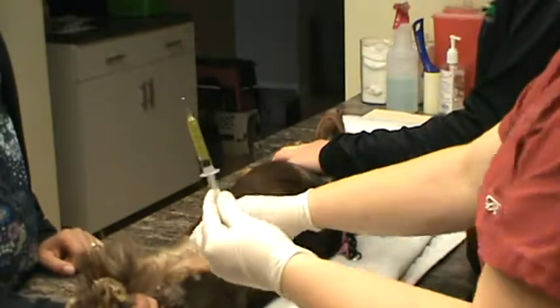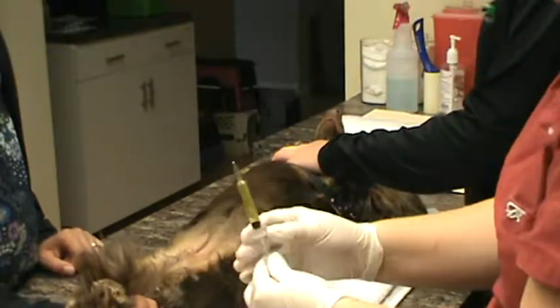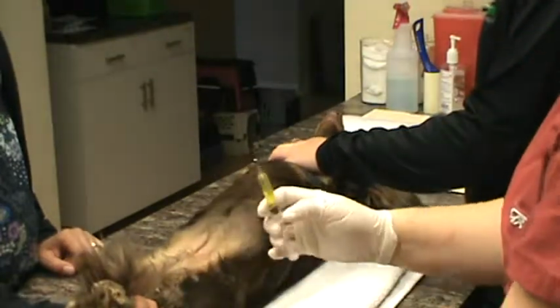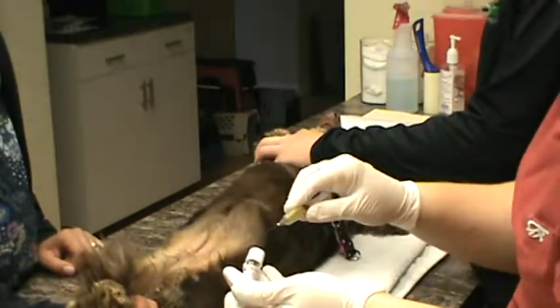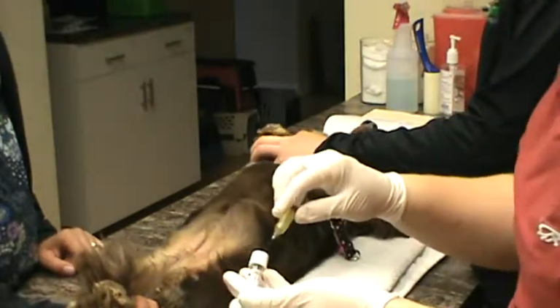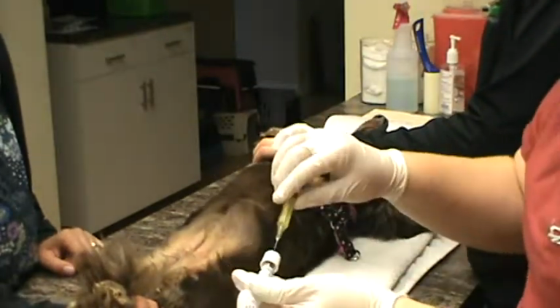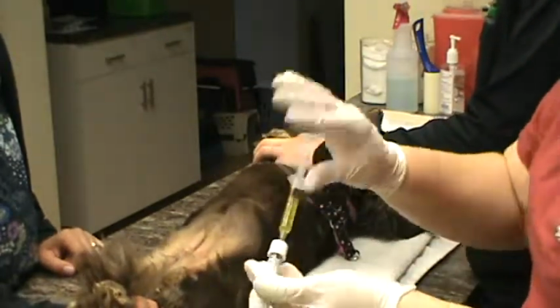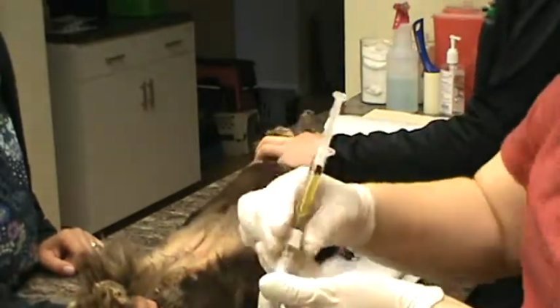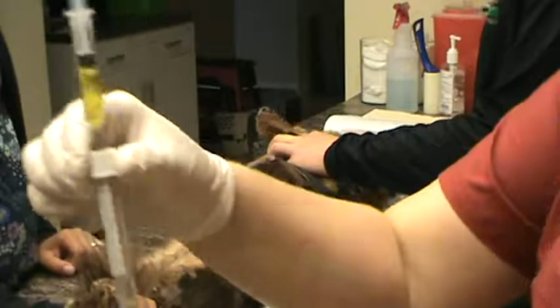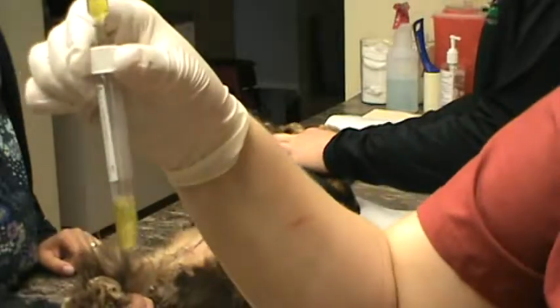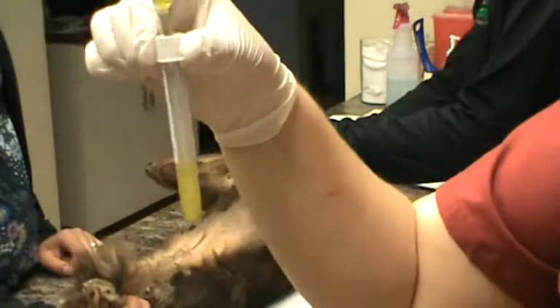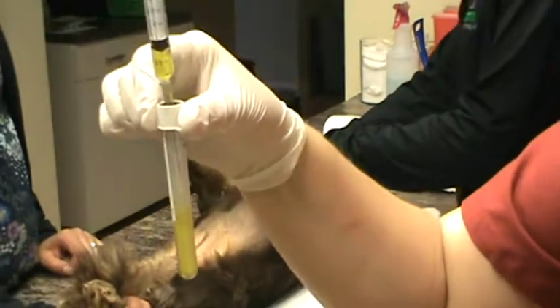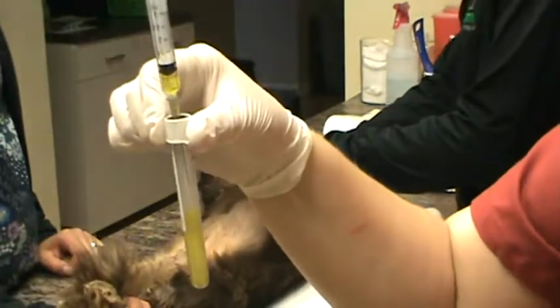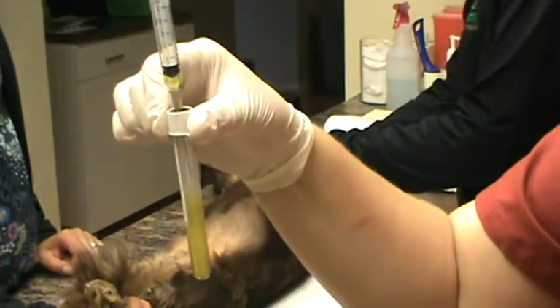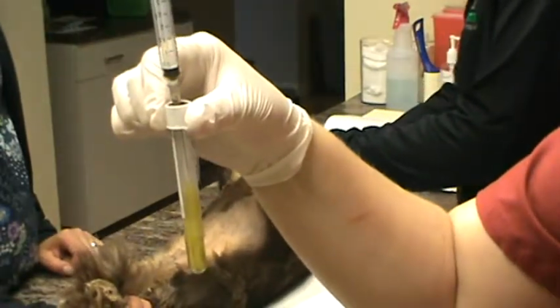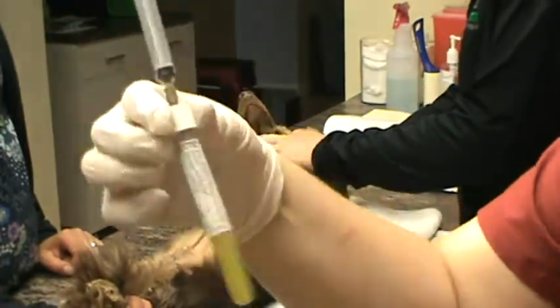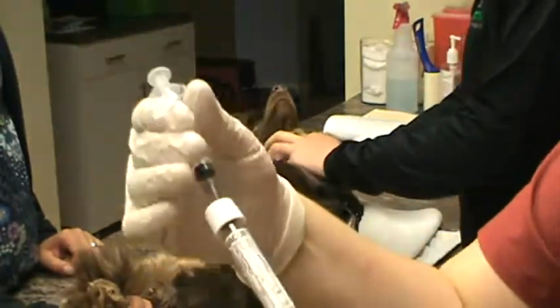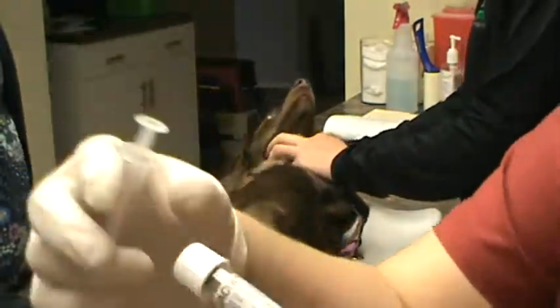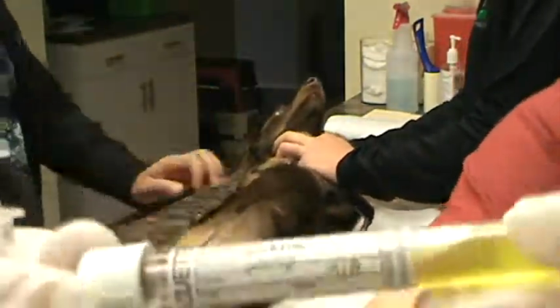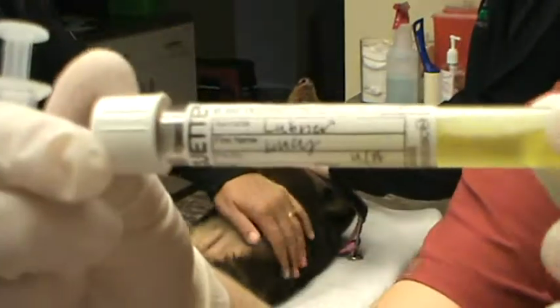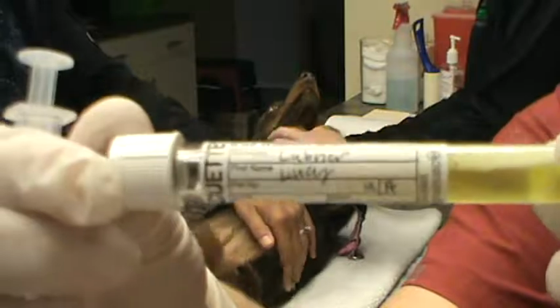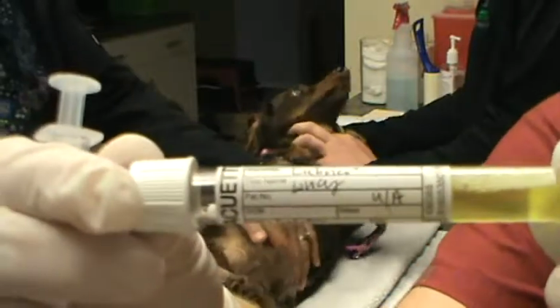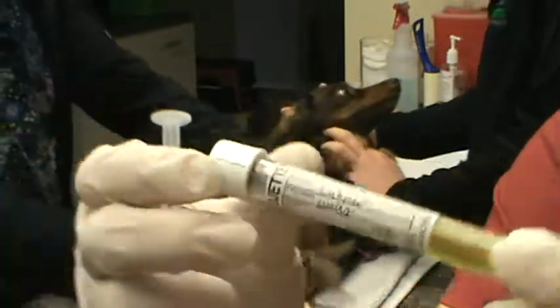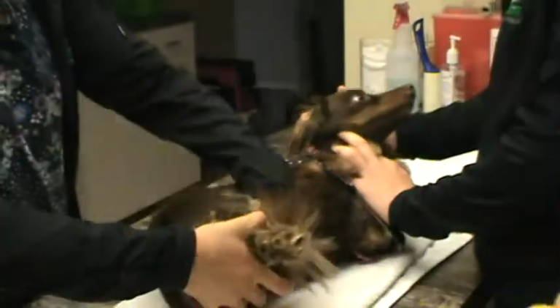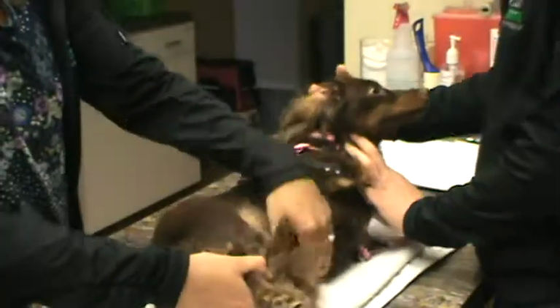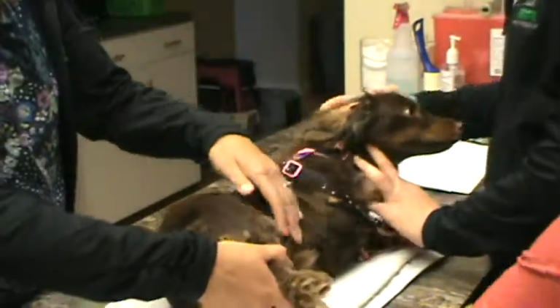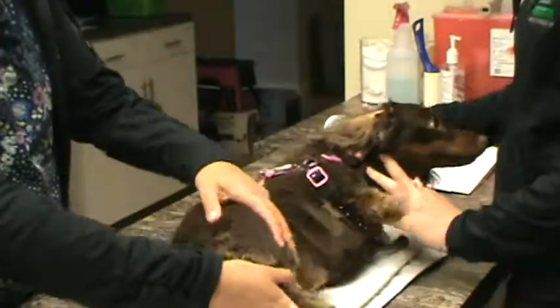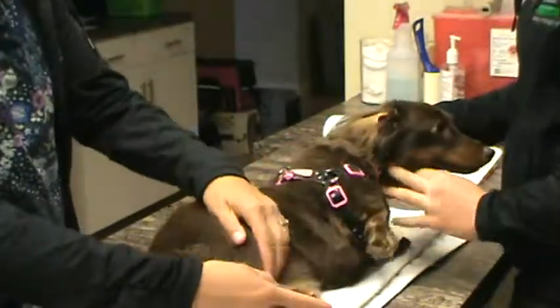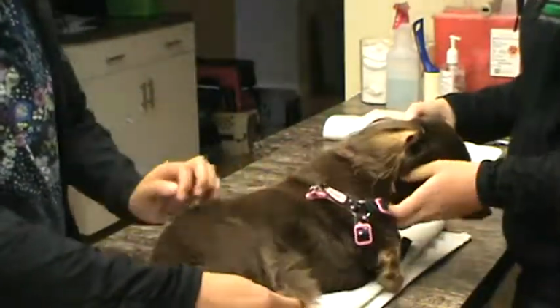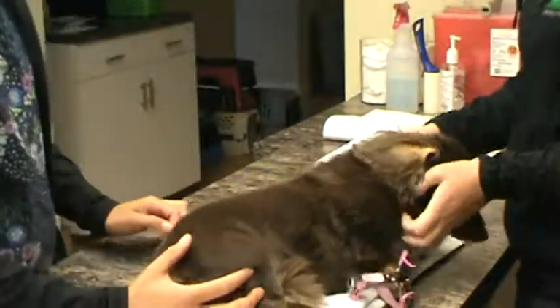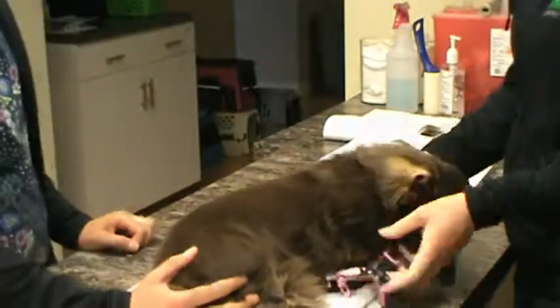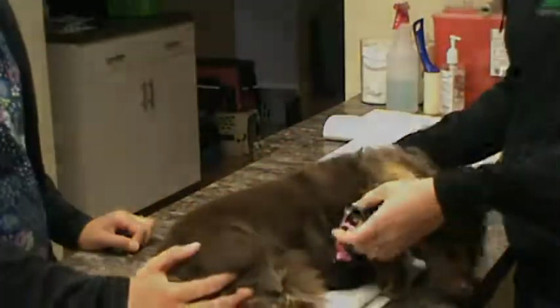And there we are. I'm going to transfer that to our vacutainer, and it's properly labeled here. And then I'm going to roll the patient back over gently. And that was a cystocentesis.